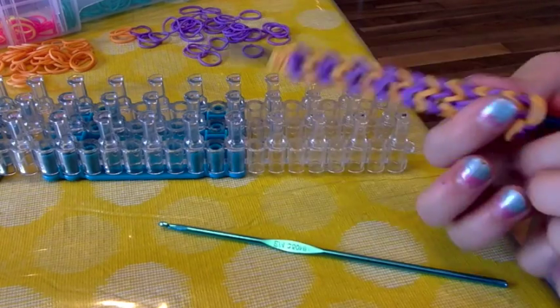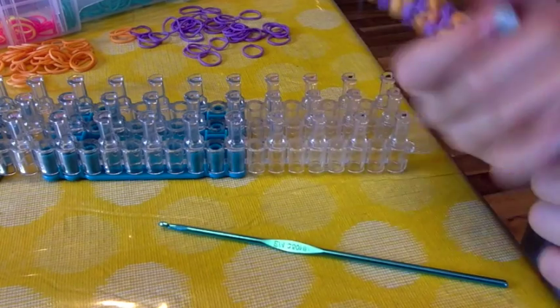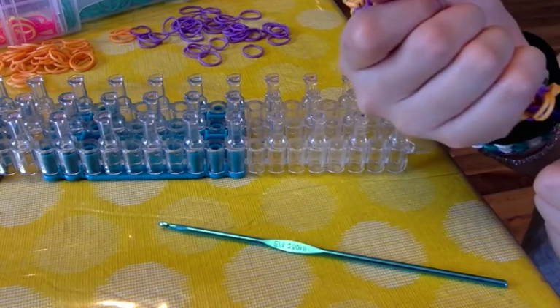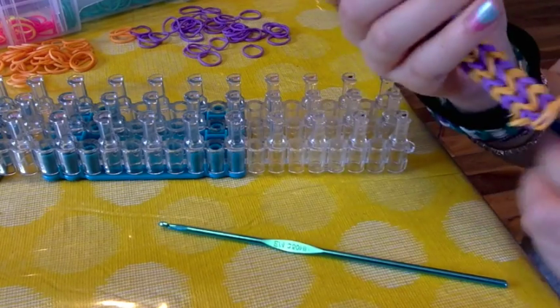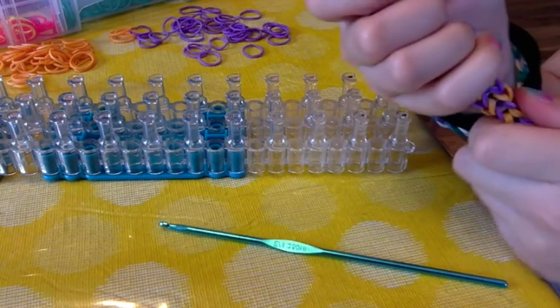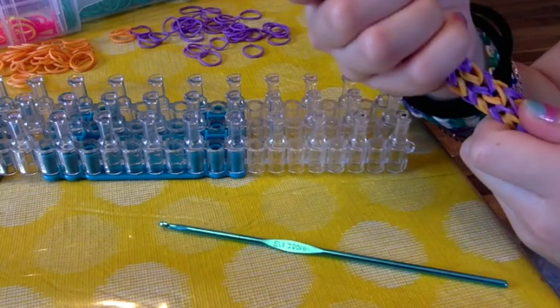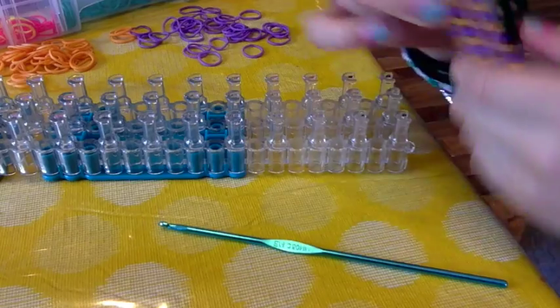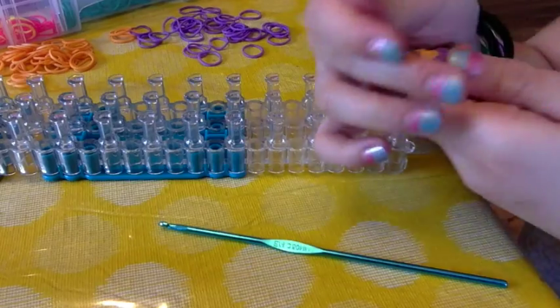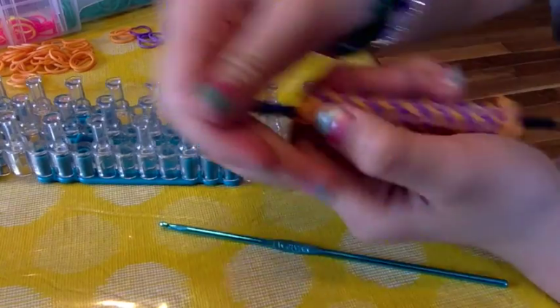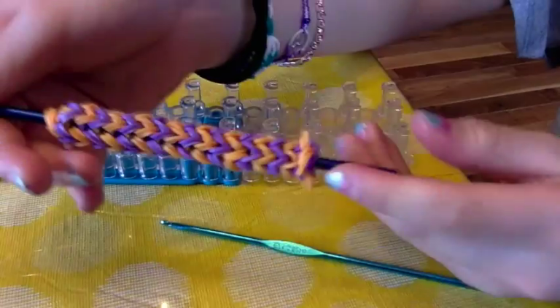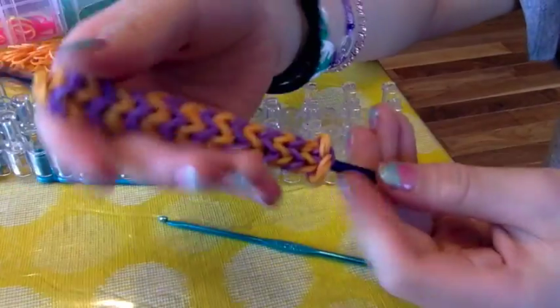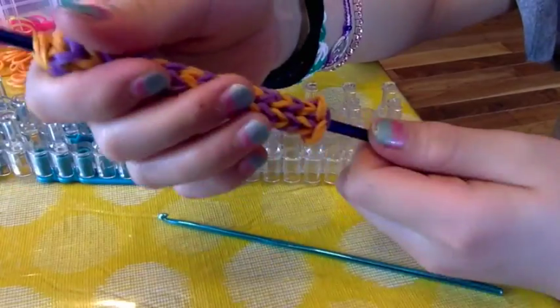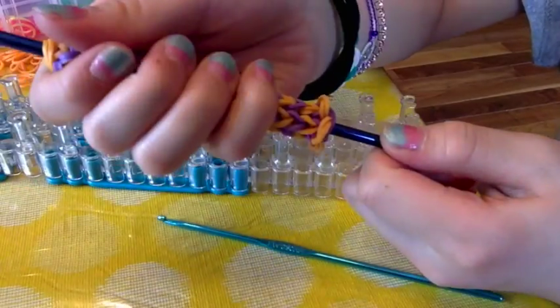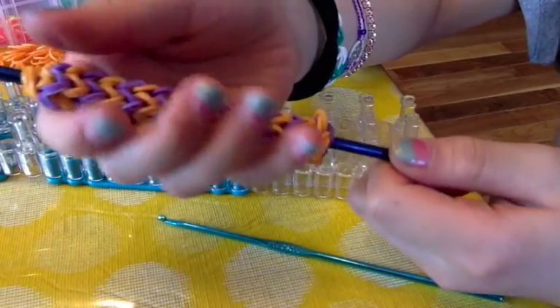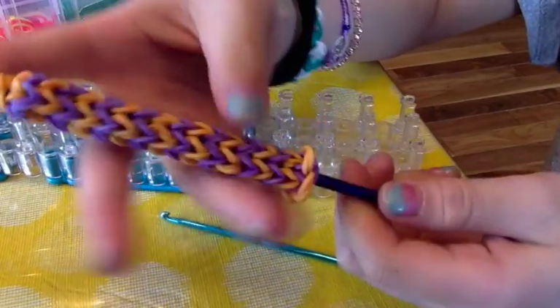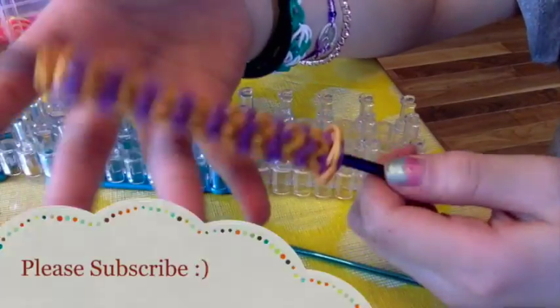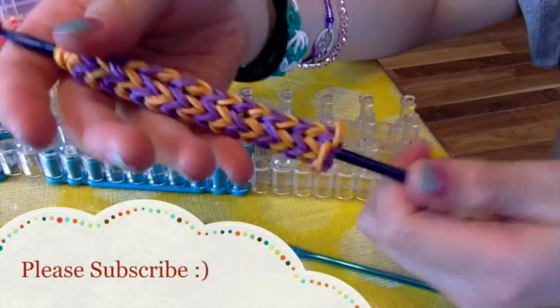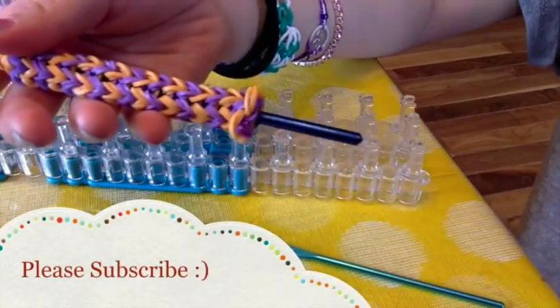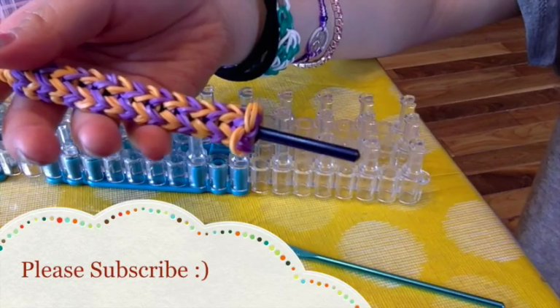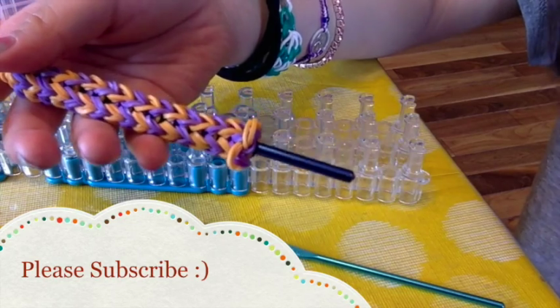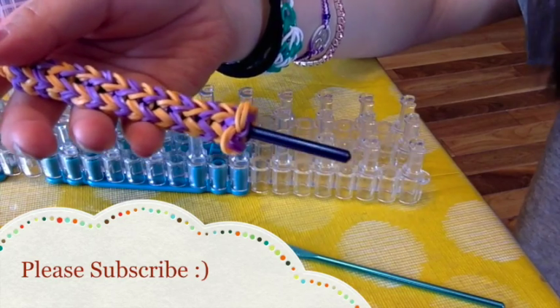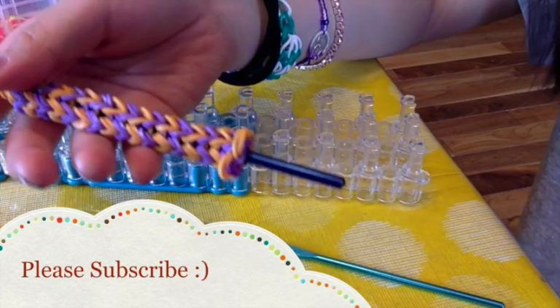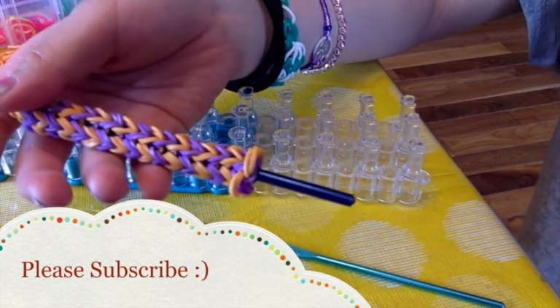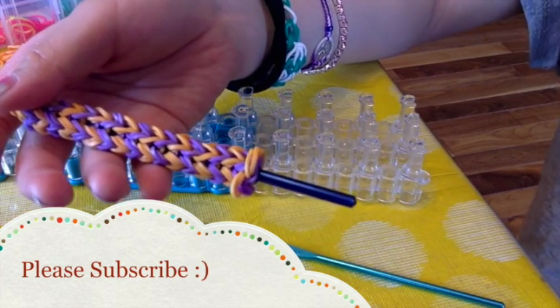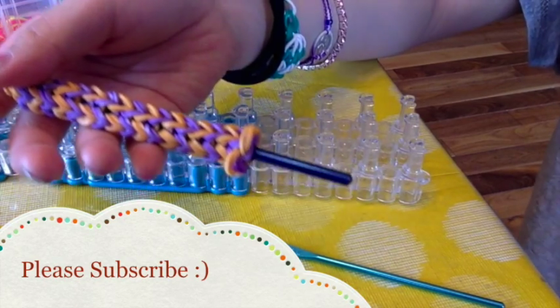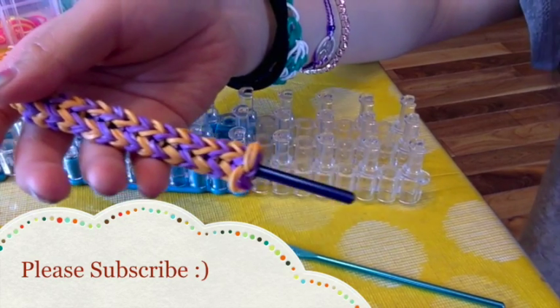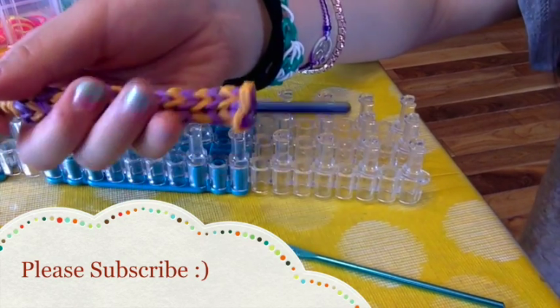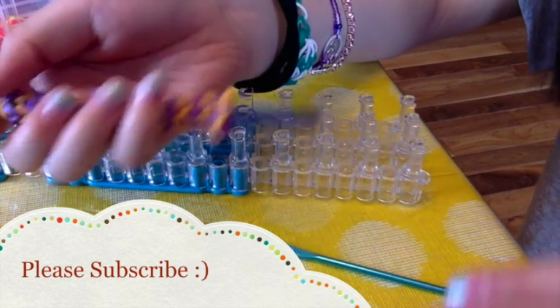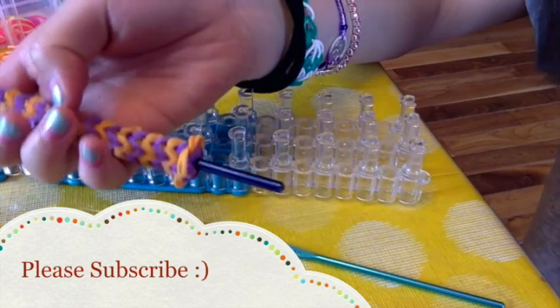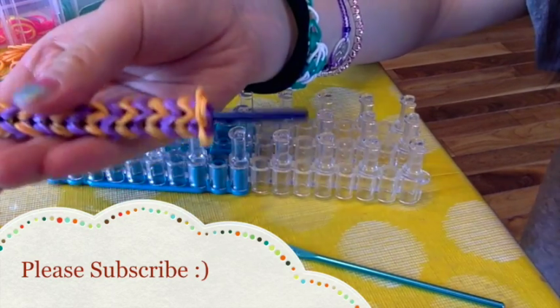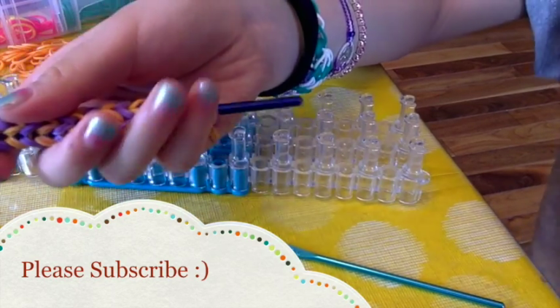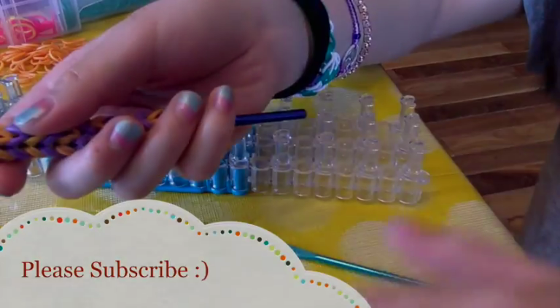That is how you make a pencil grip or loom grip. I hope you guys liked this video — remember to subscribe and comment down below. Thanks for watching, bye!